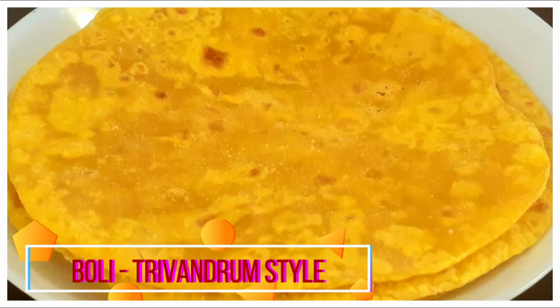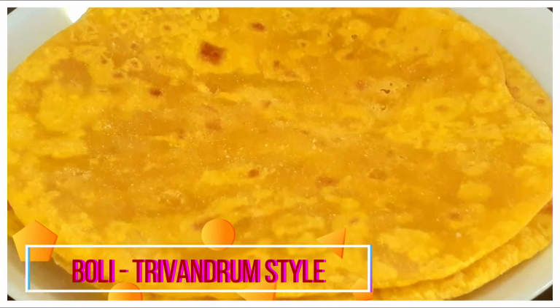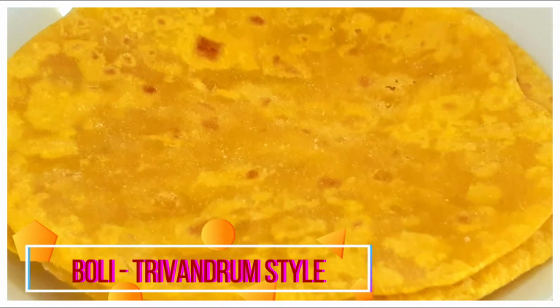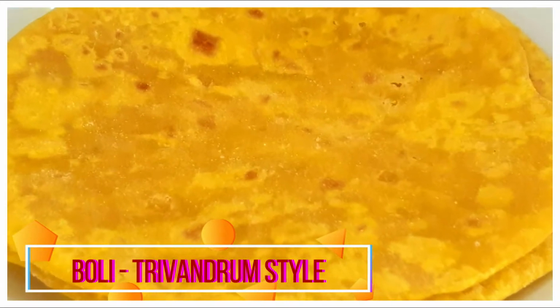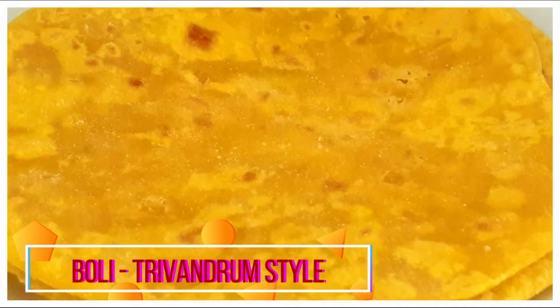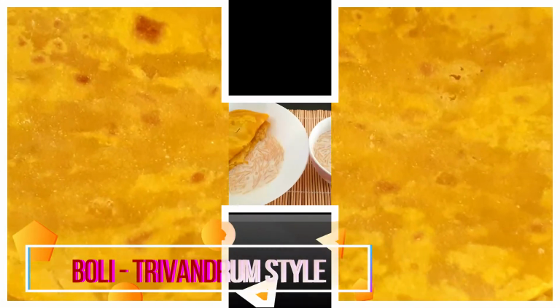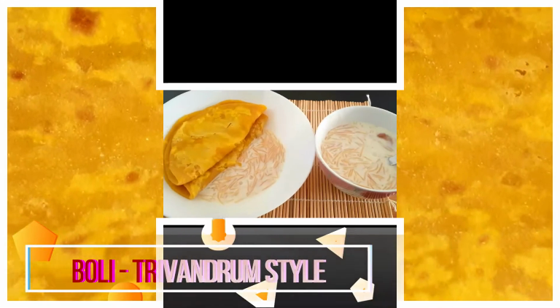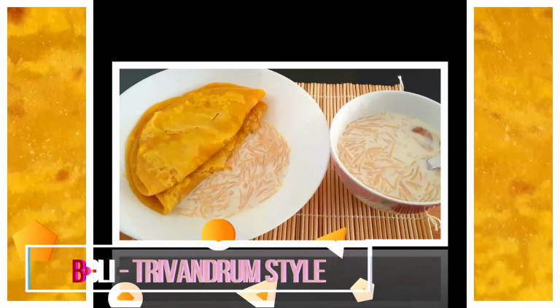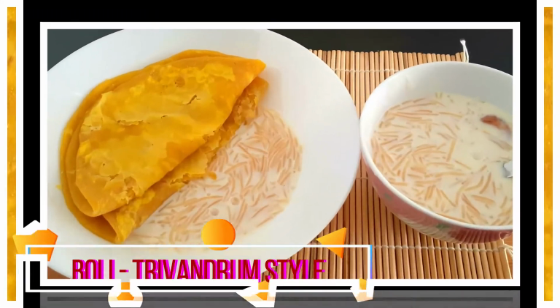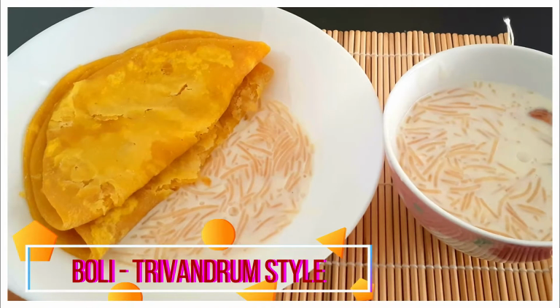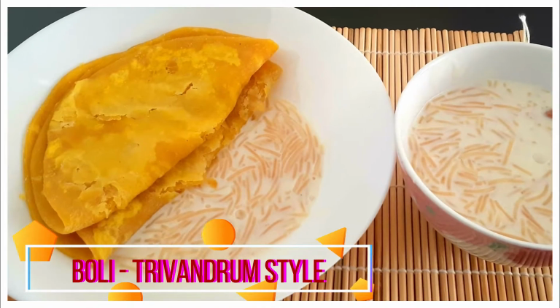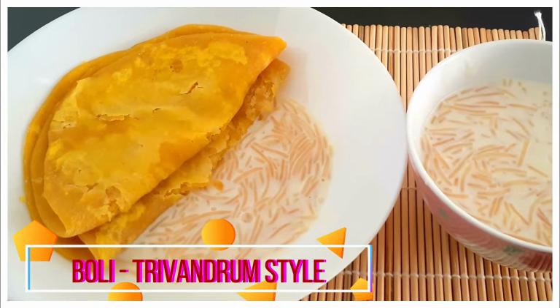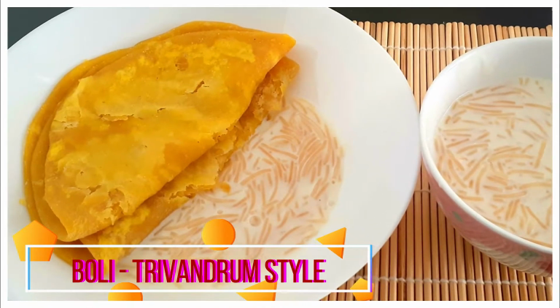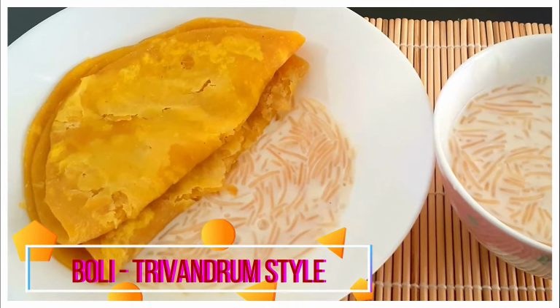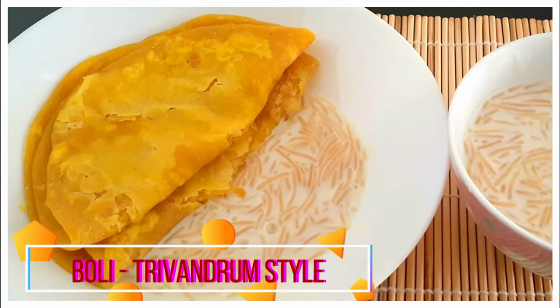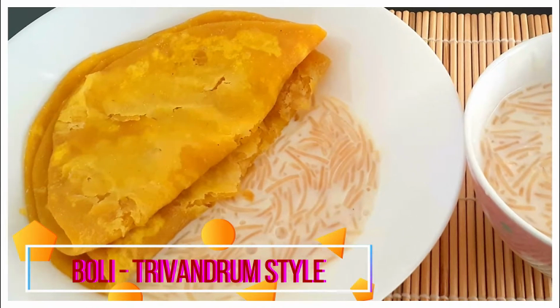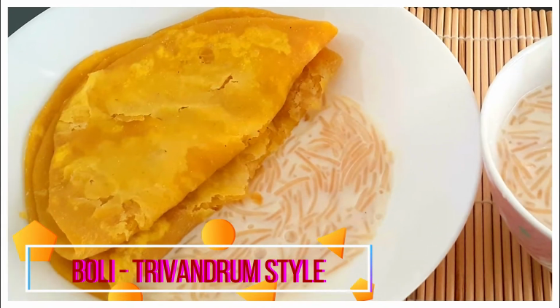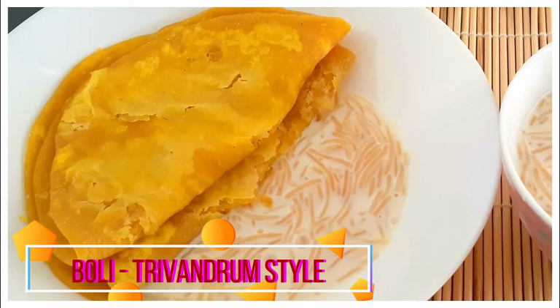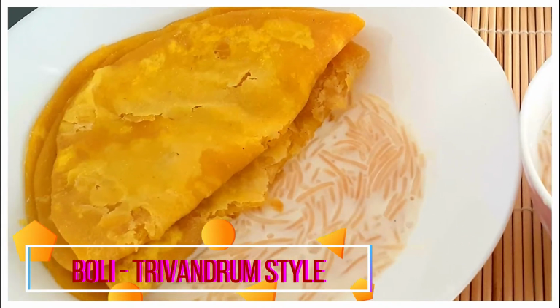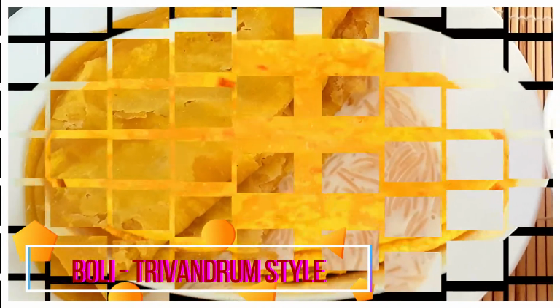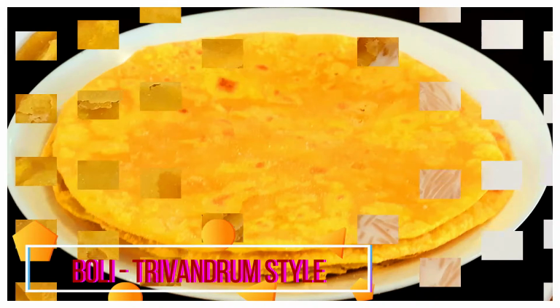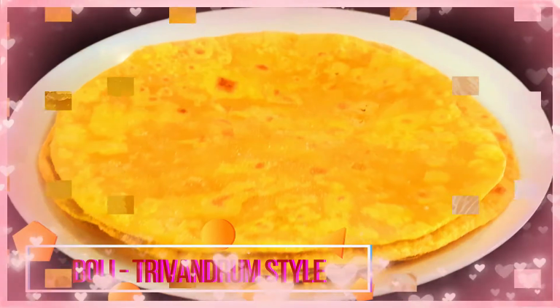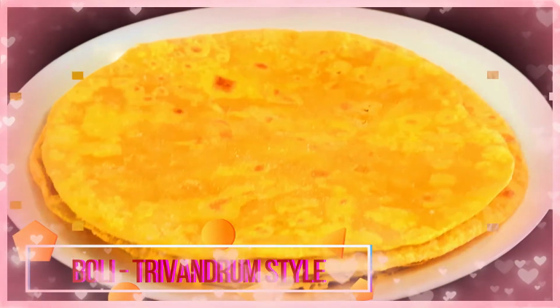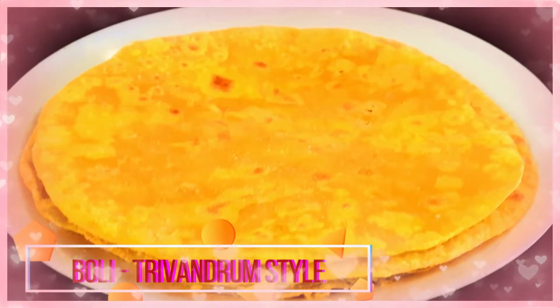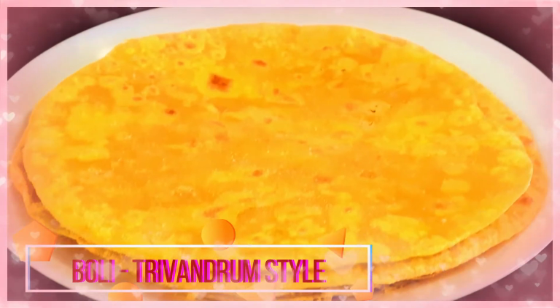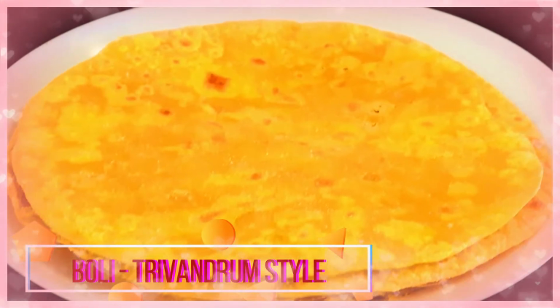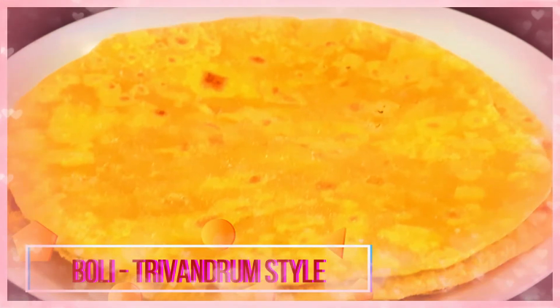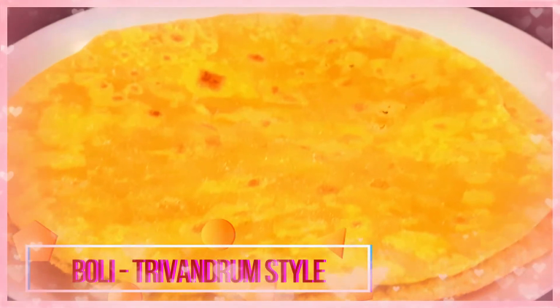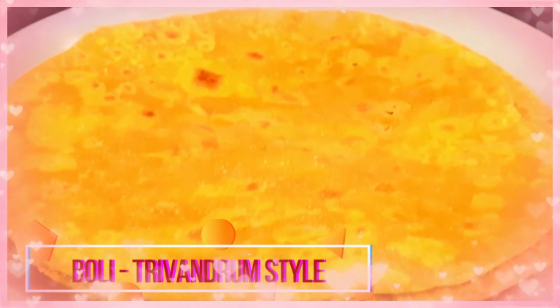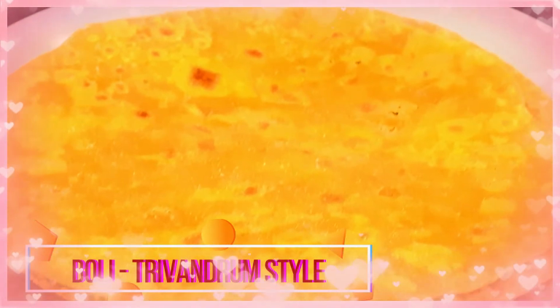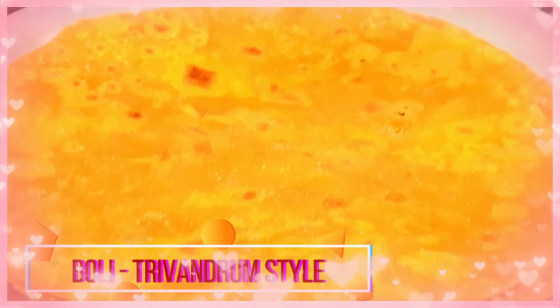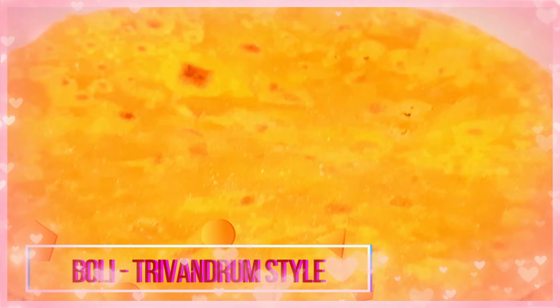Boli is an integral part of Thiruvananthapuram sadhya and is usually served with kheer payasam. It's a tasty recipe and can be made easily if you just follow this recipe, so let's get started.